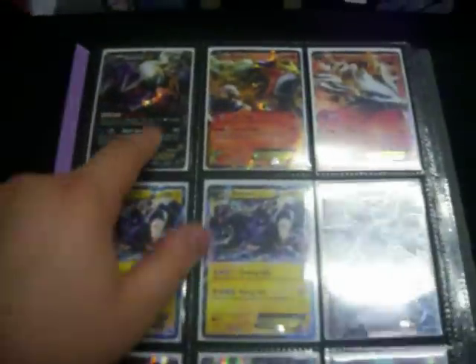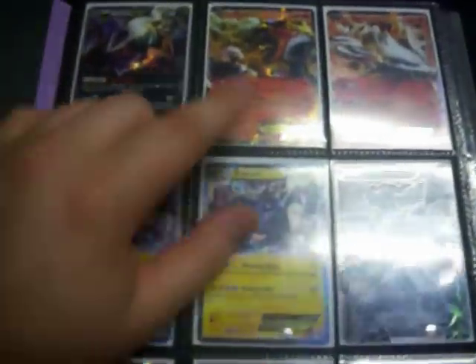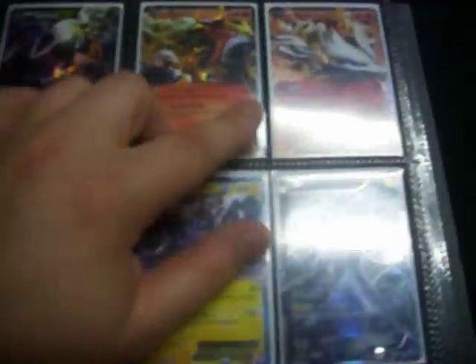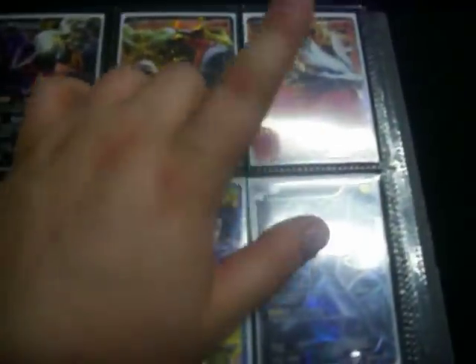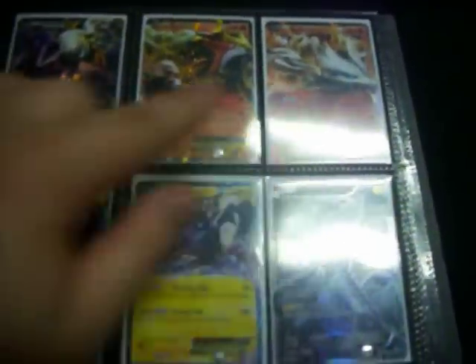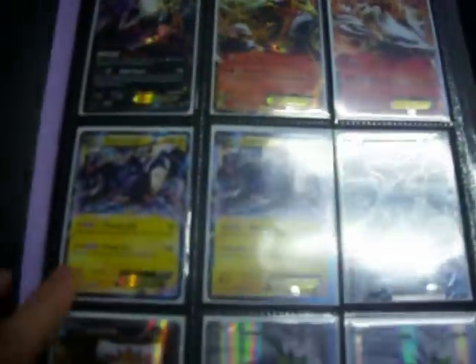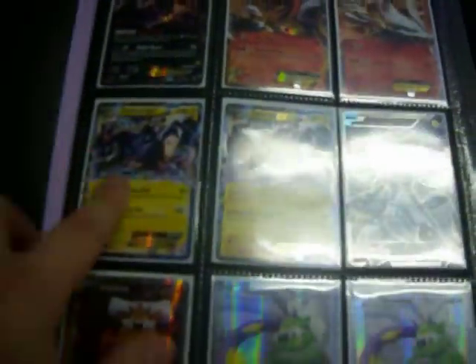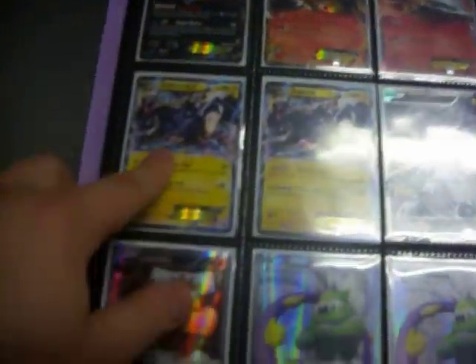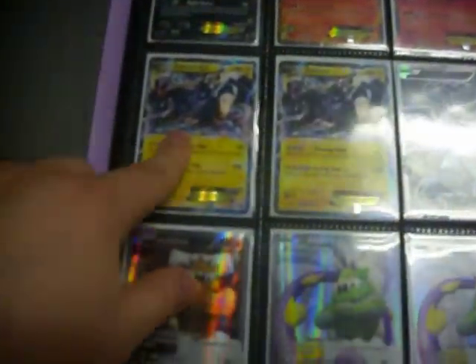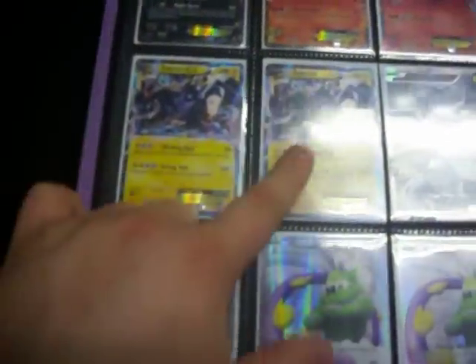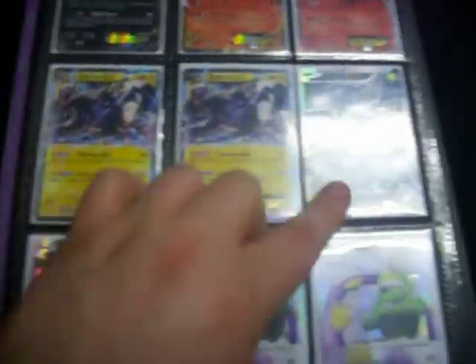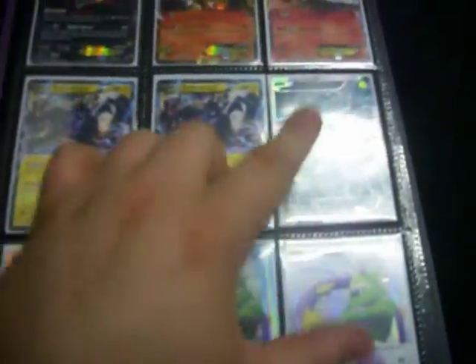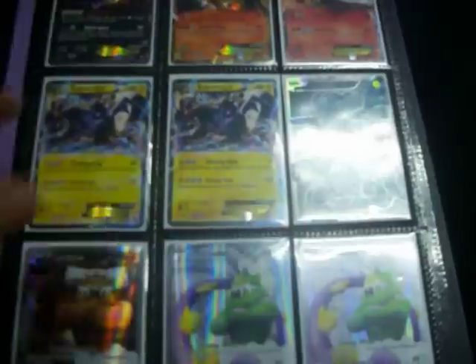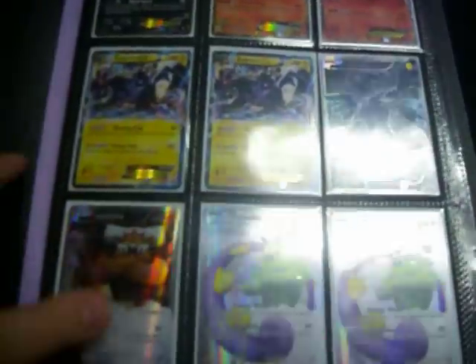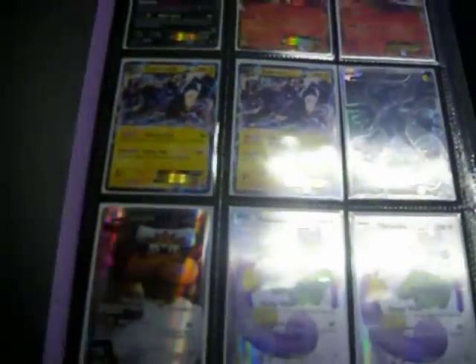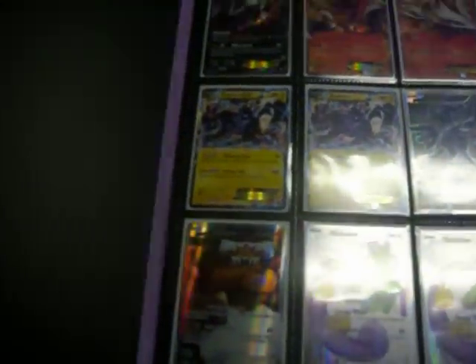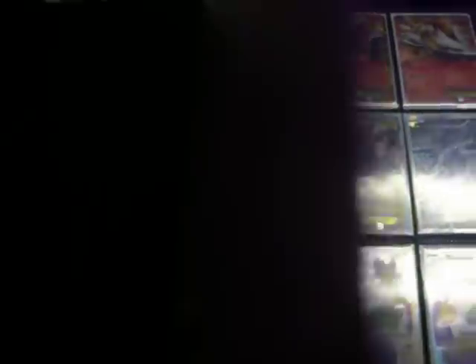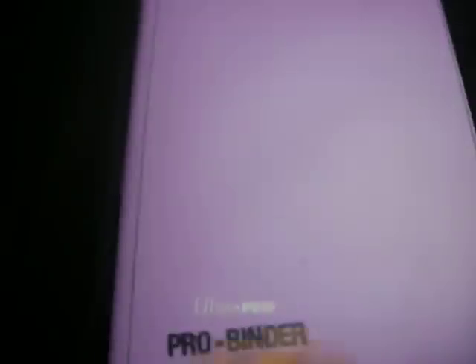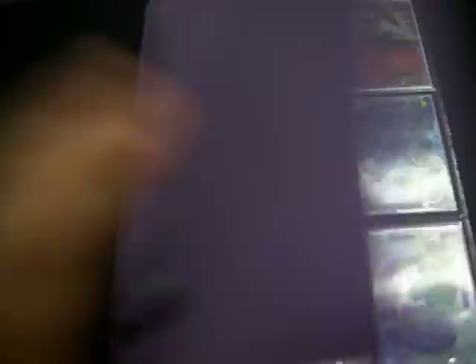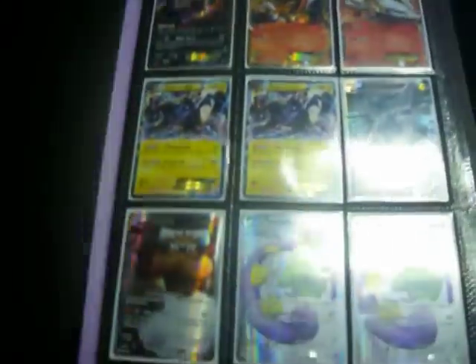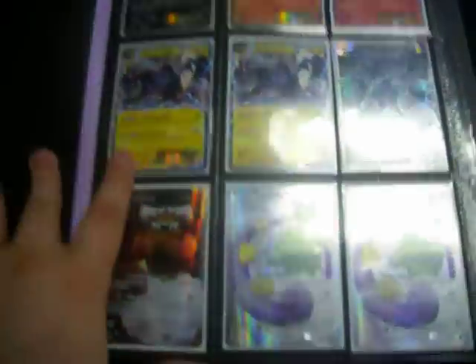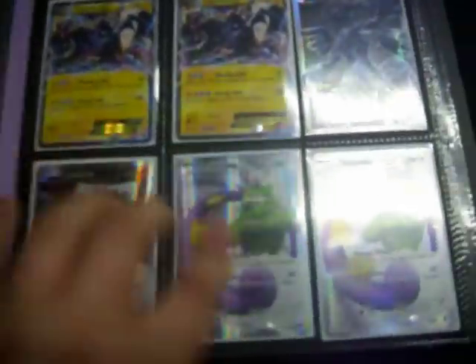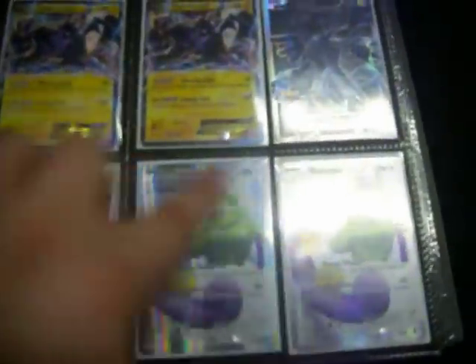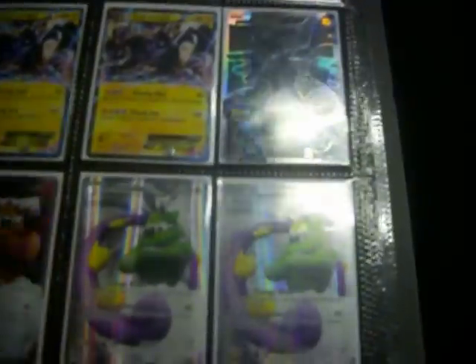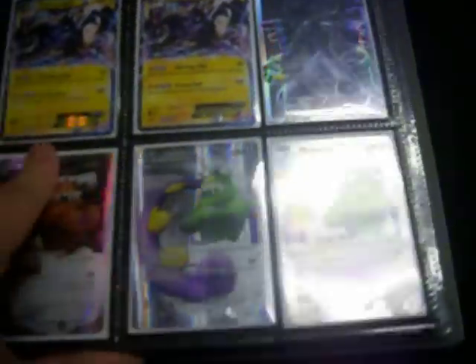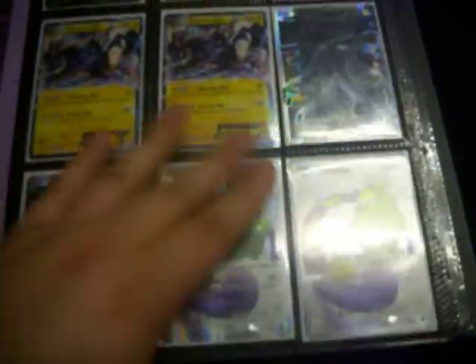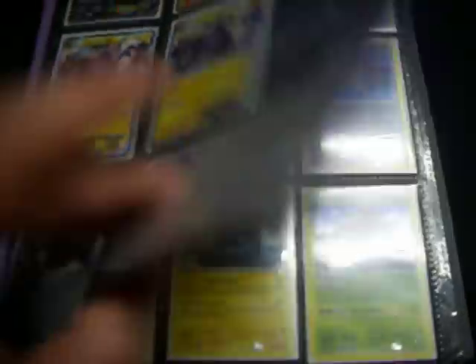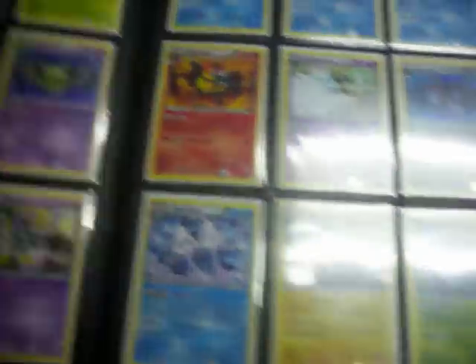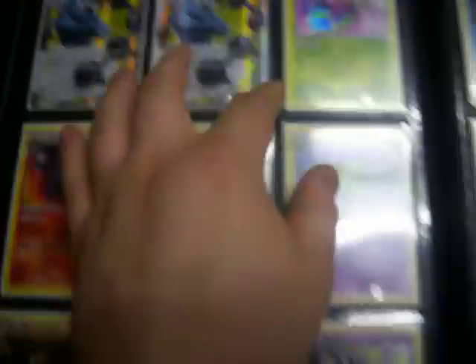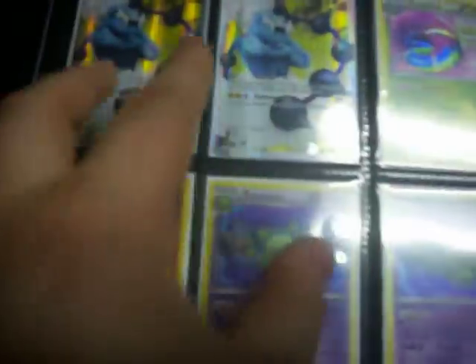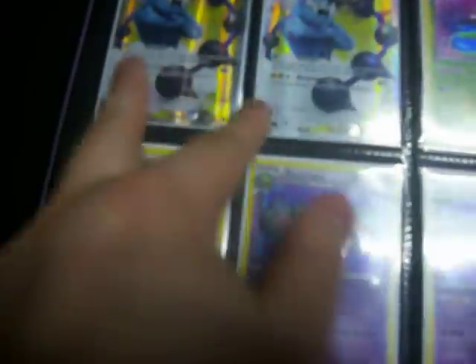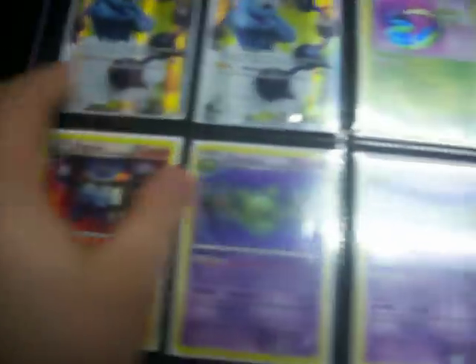Darkrai, Entei promo — from the set promo, full art. I hate these binders just because of that. Then these are all three full art as well, and two more full art.